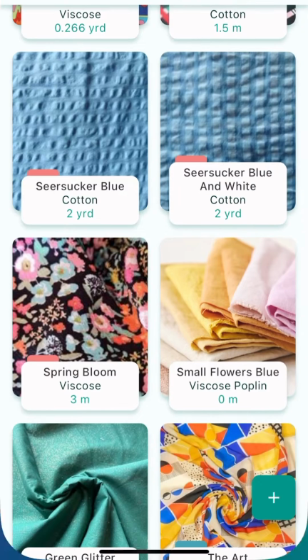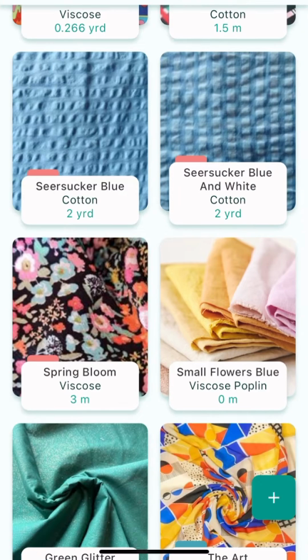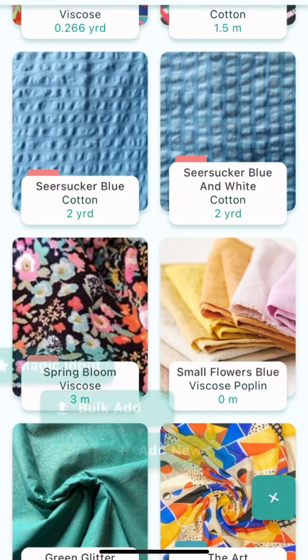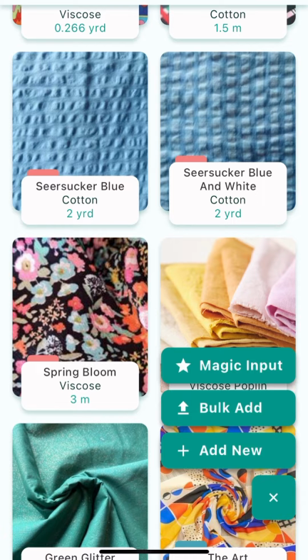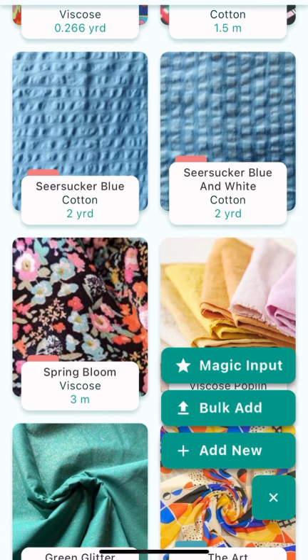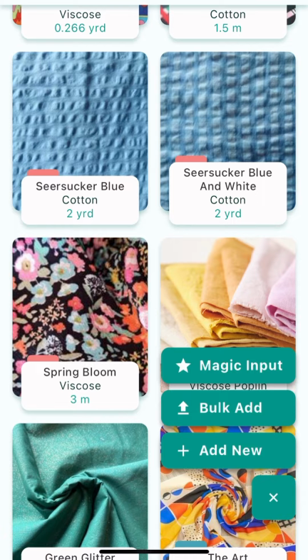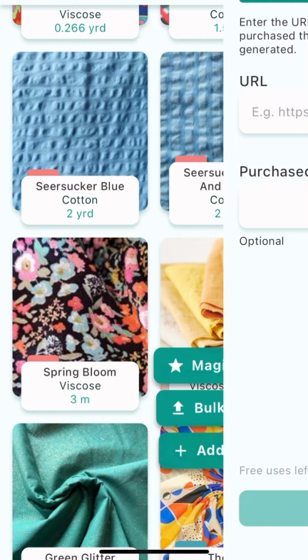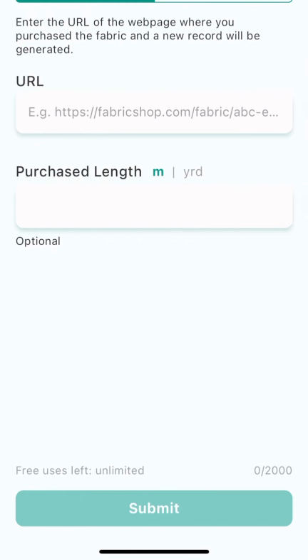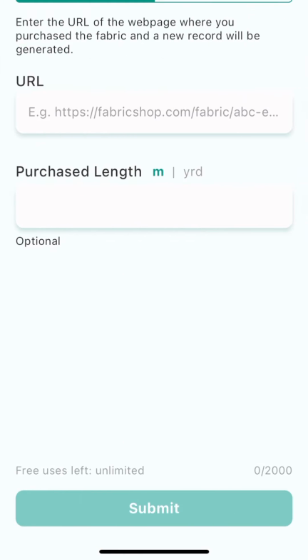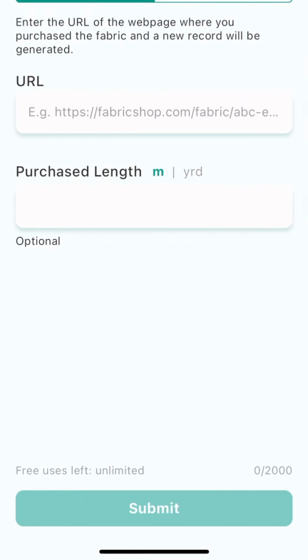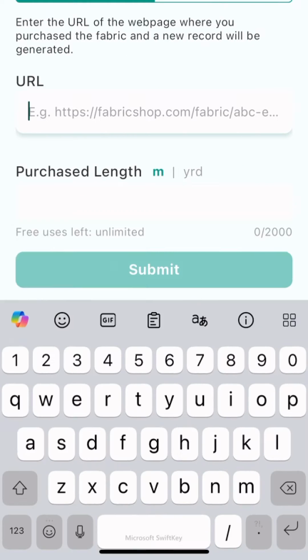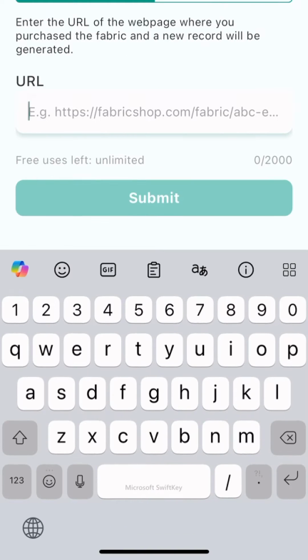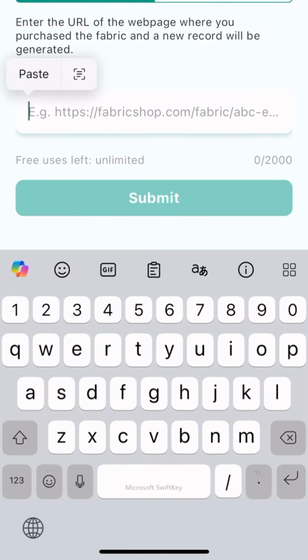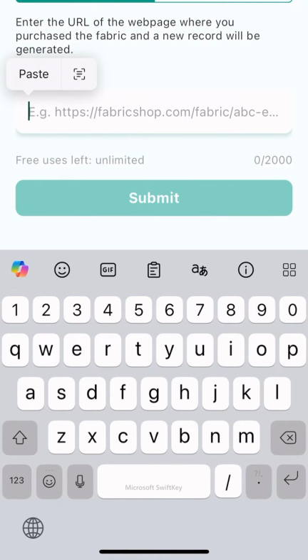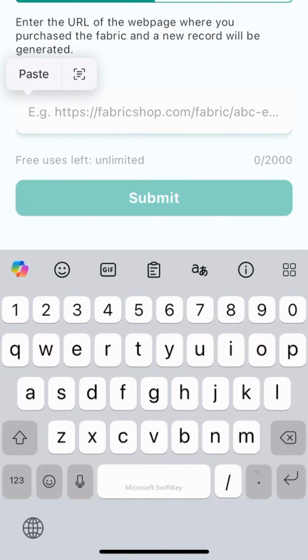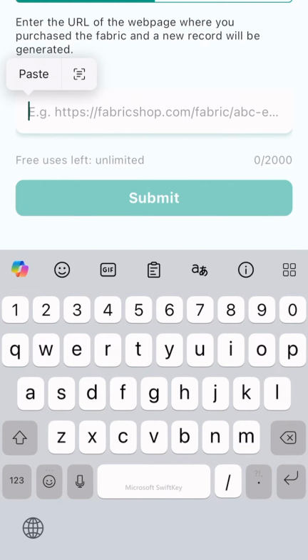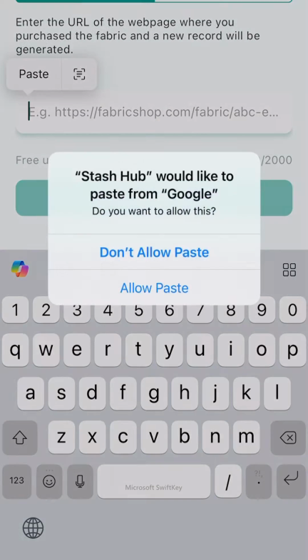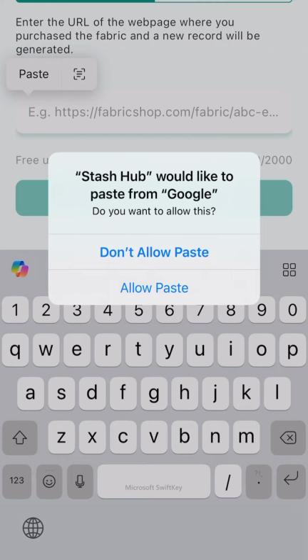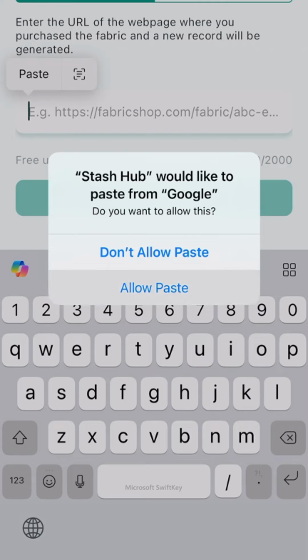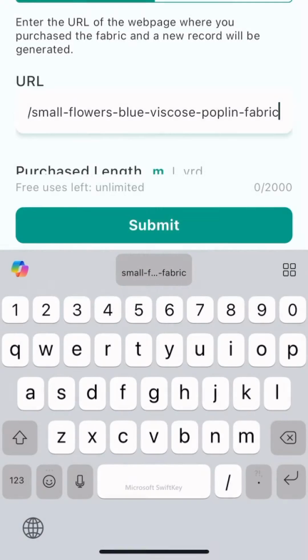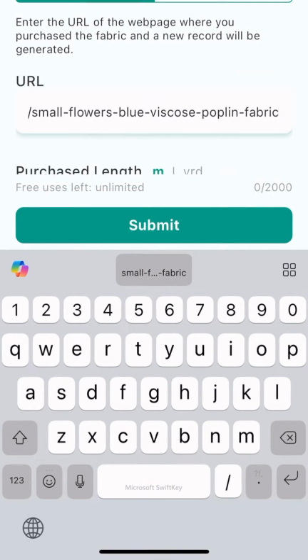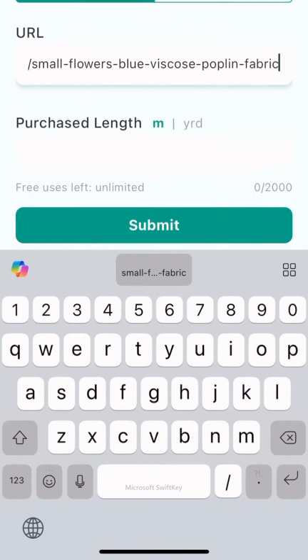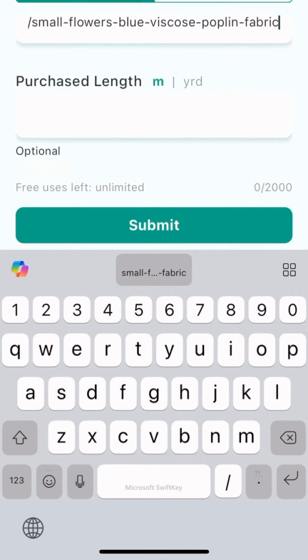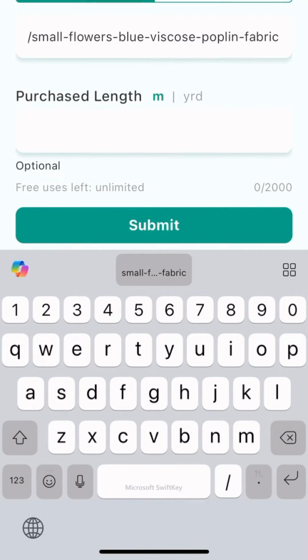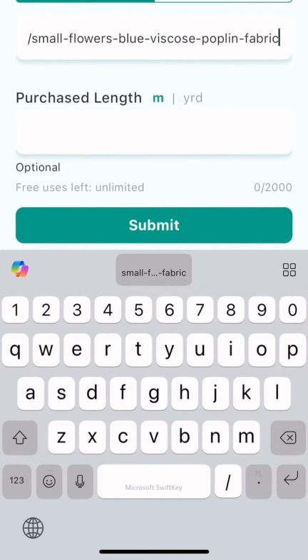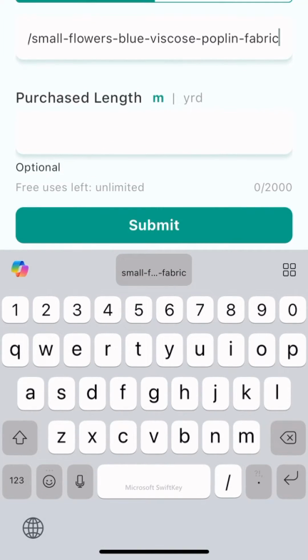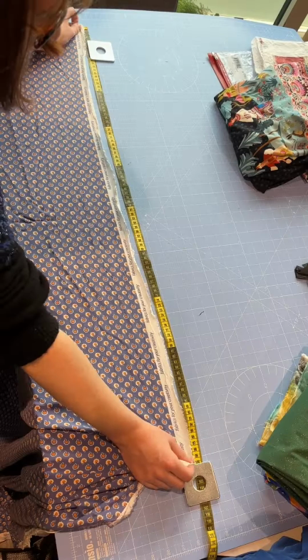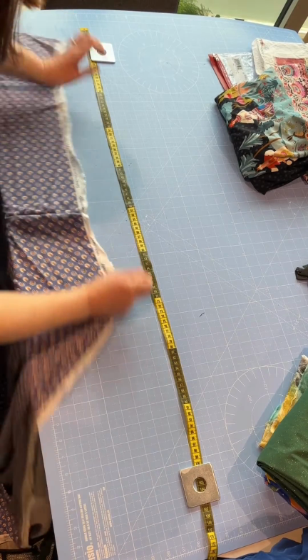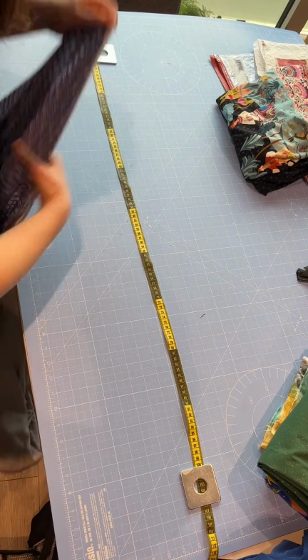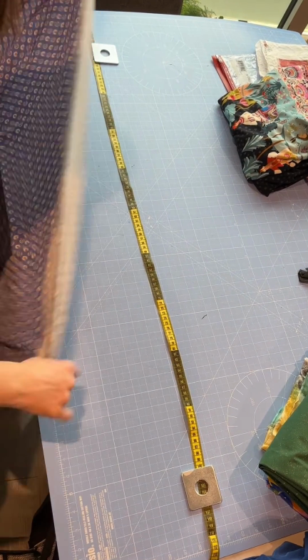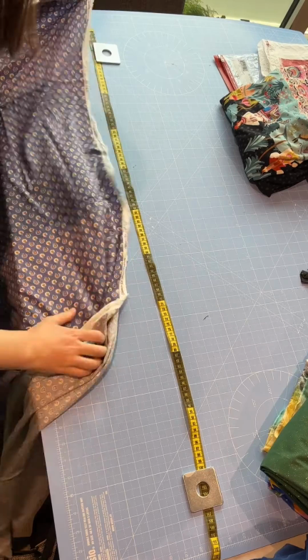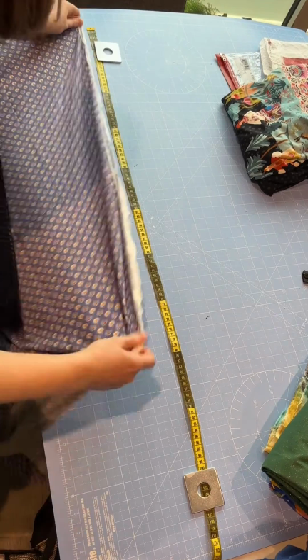In the StashHub app, press the plus button and then Magic Input. I'm going to paste the URL of this fabric into Magic Input so I can get all that information. Then it asks for the purchase length.